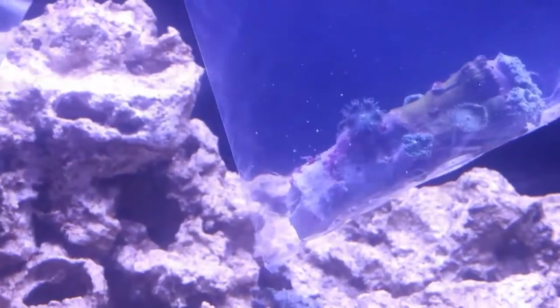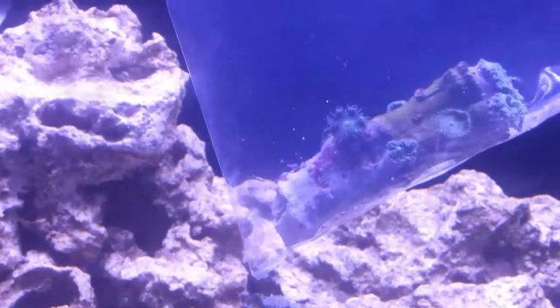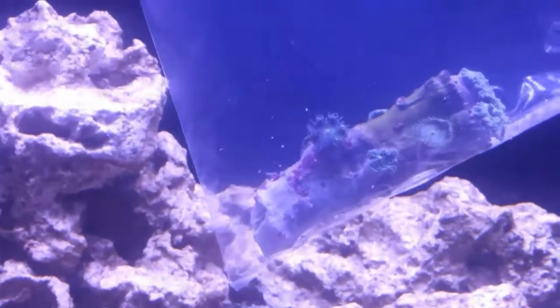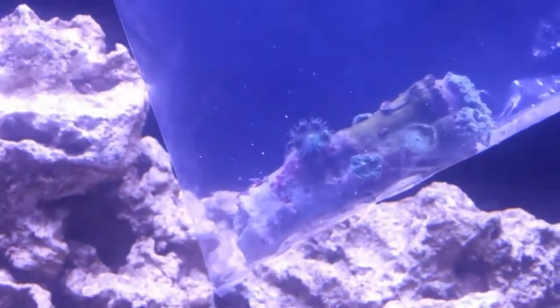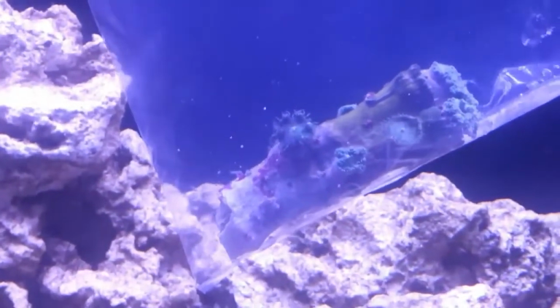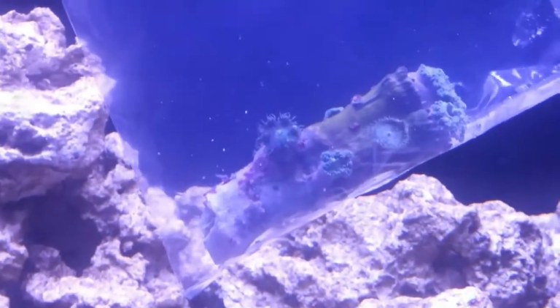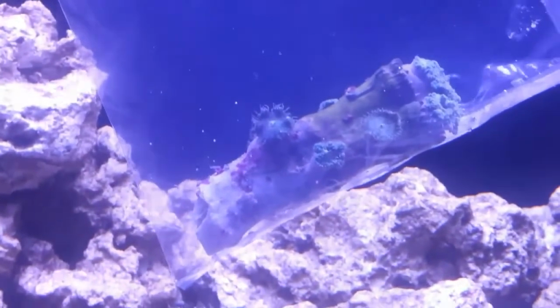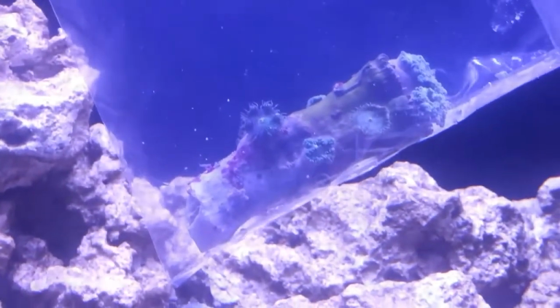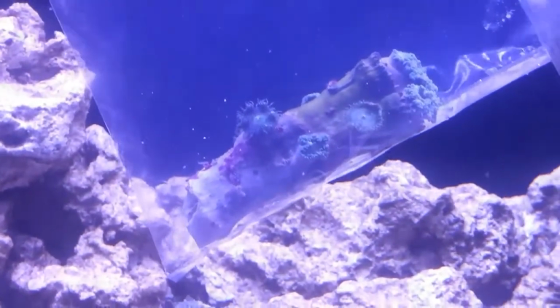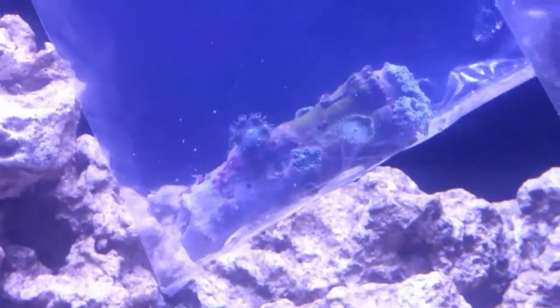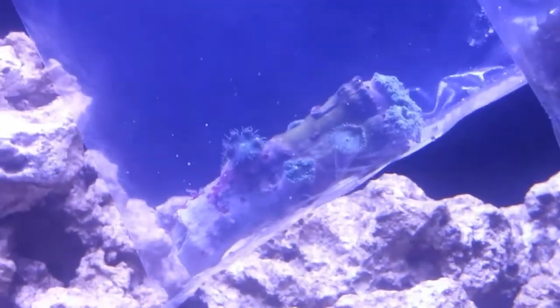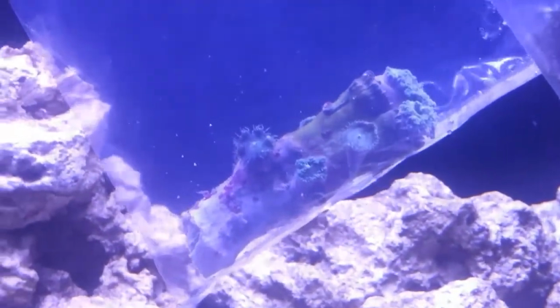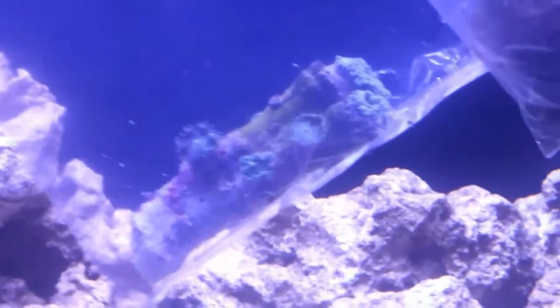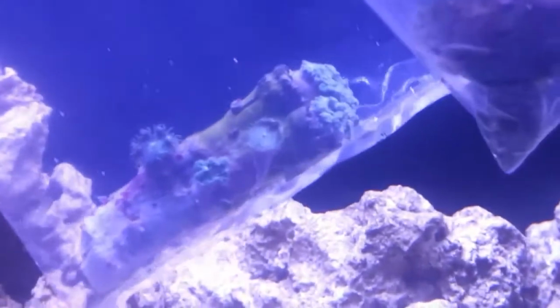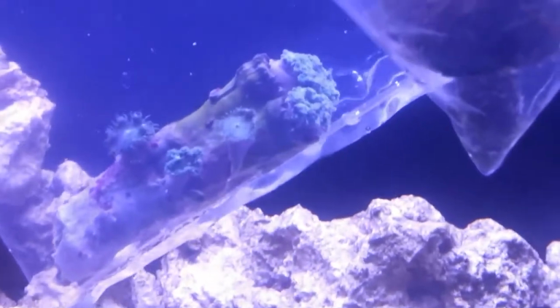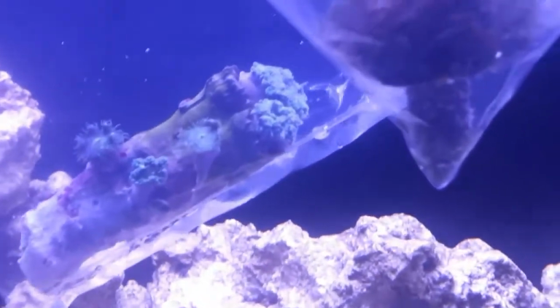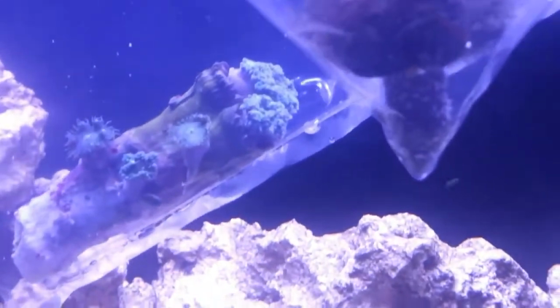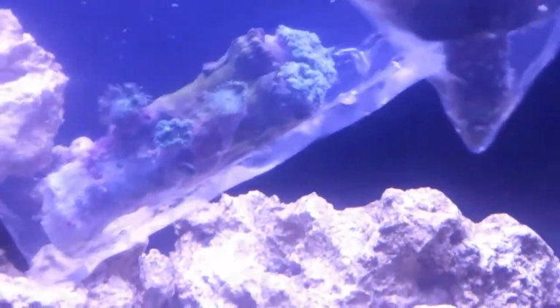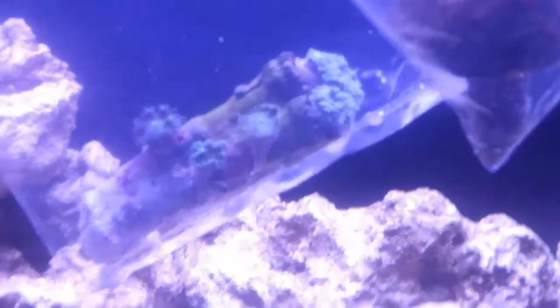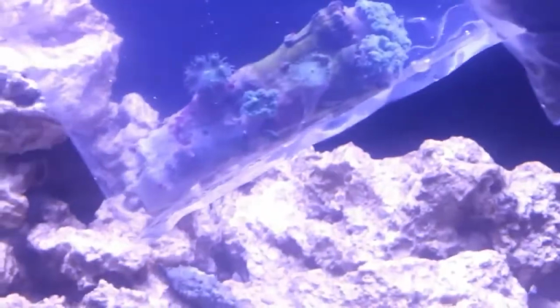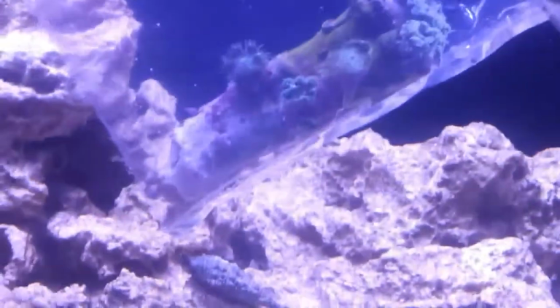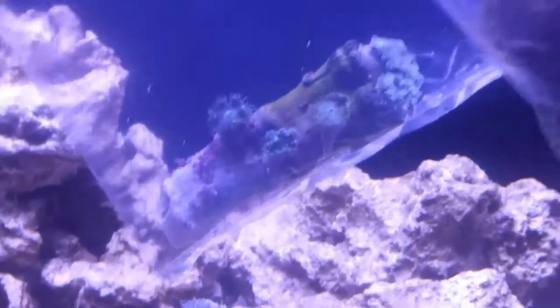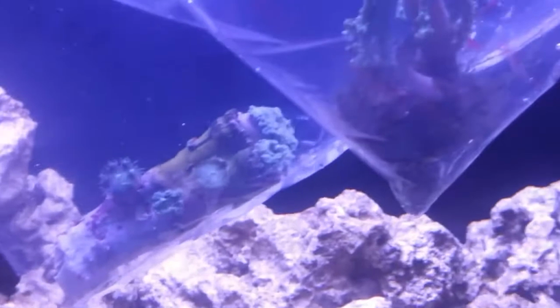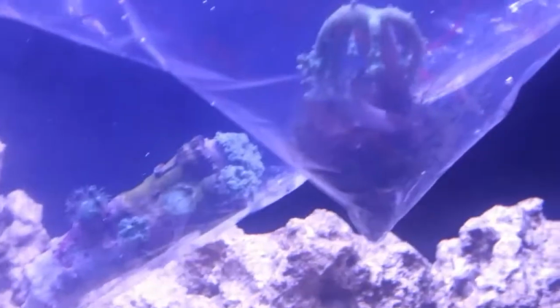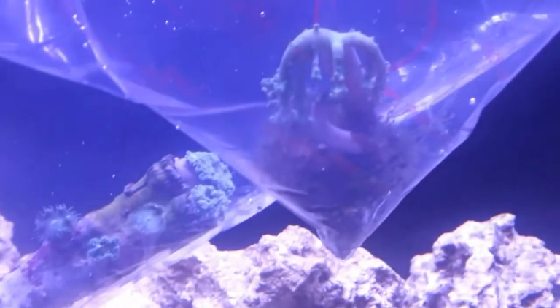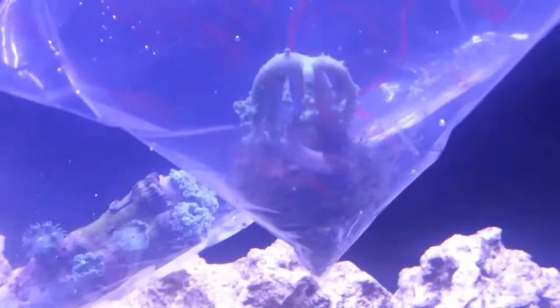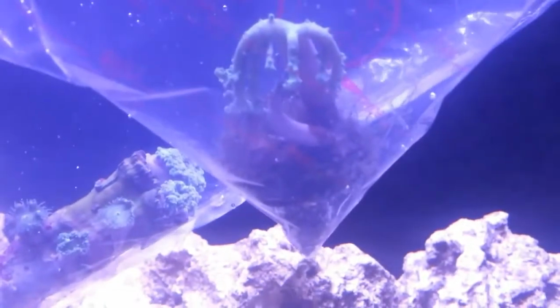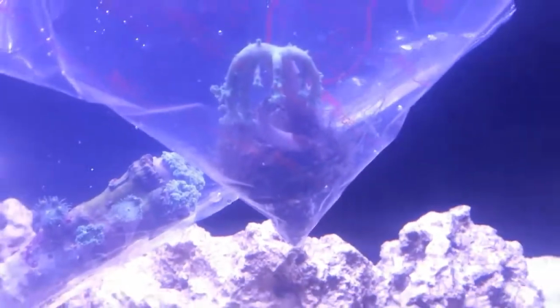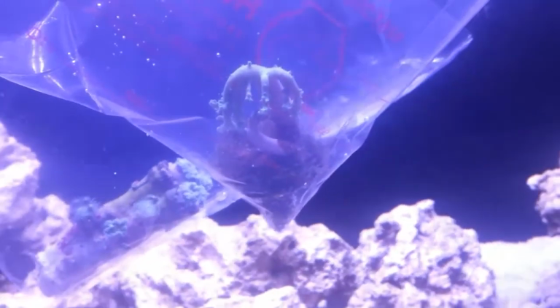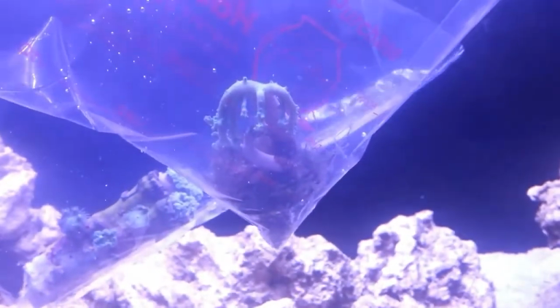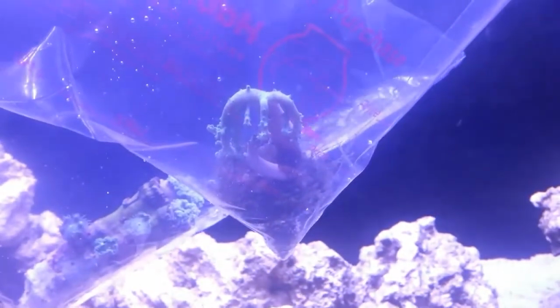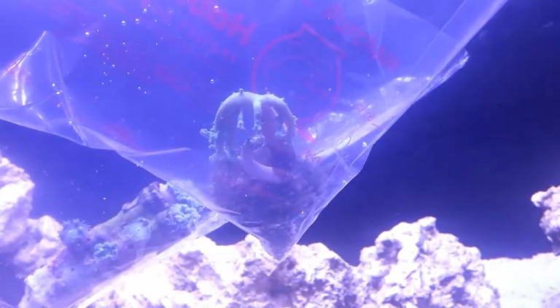She was selling this Octospawn for $30, but didn't even know that she had the Zoas on there, so she just went ahead and gave it to me — actually for half off. So I picked it up for $15, picked up the leather for $15, and then picked up the Zoas for $10.